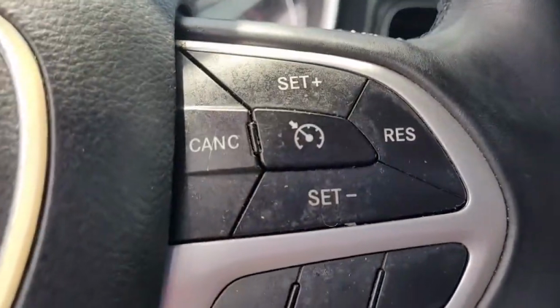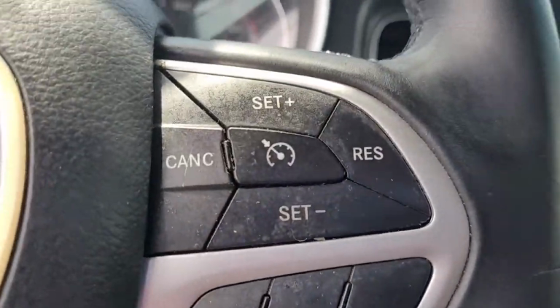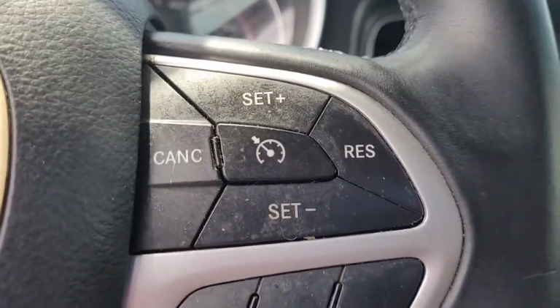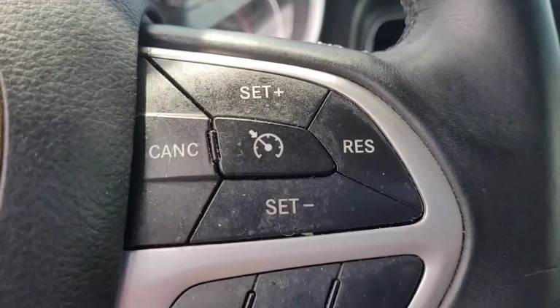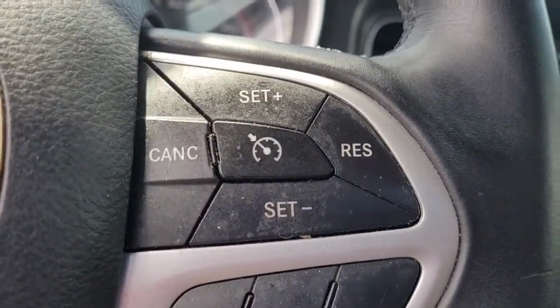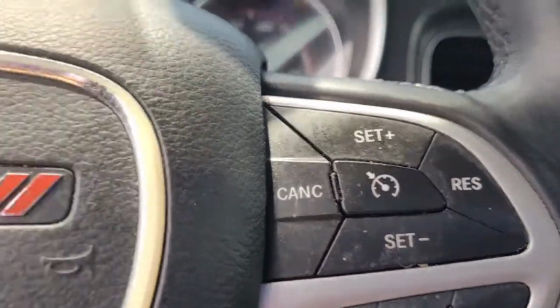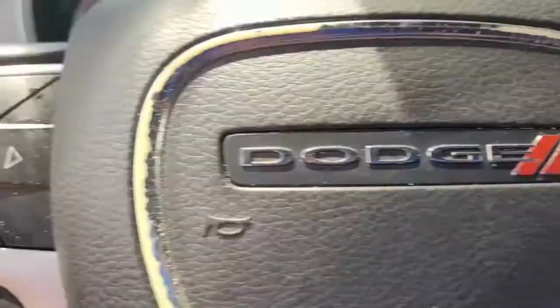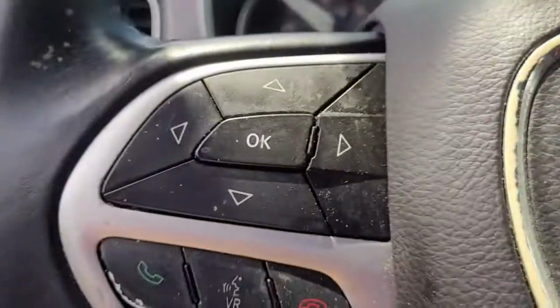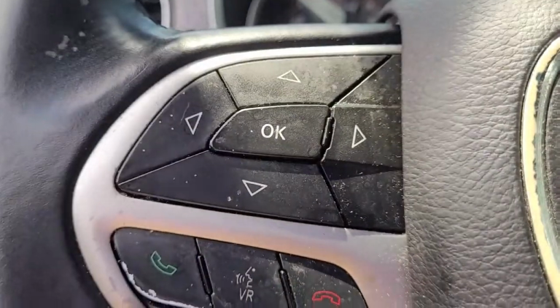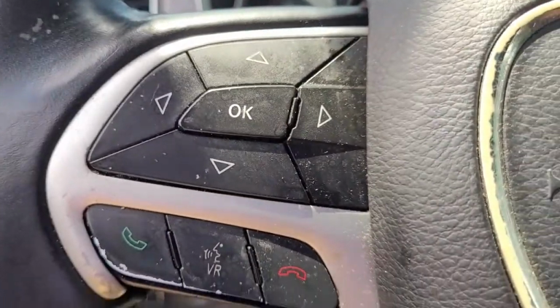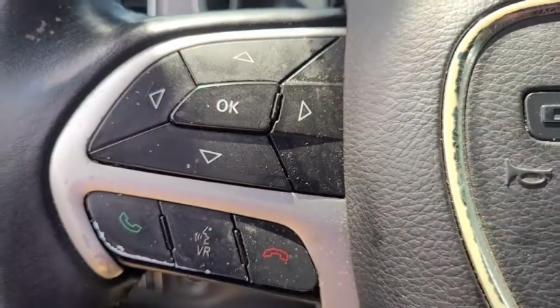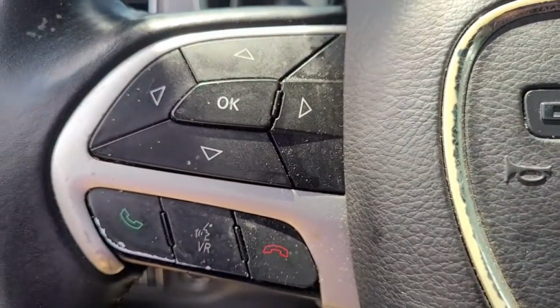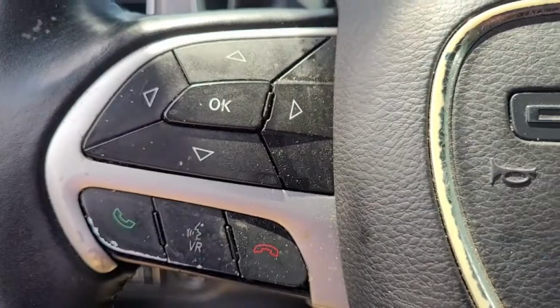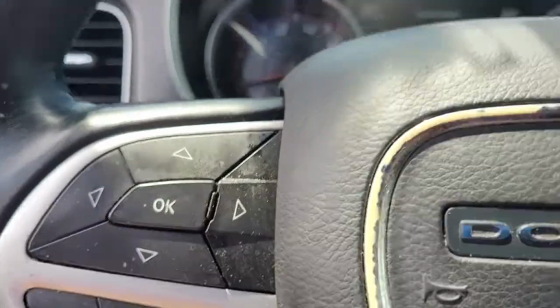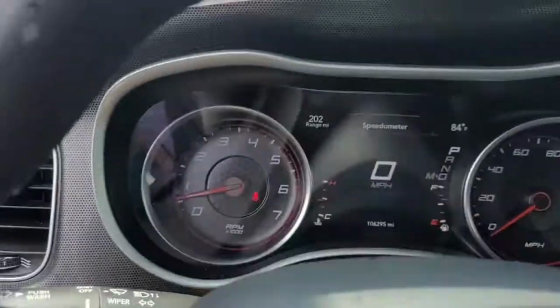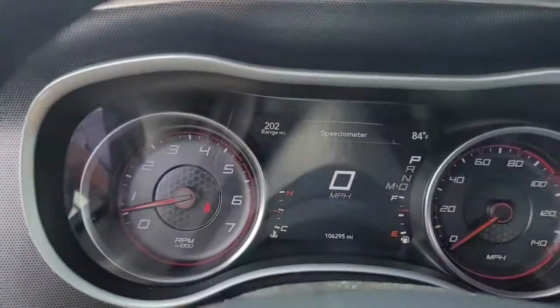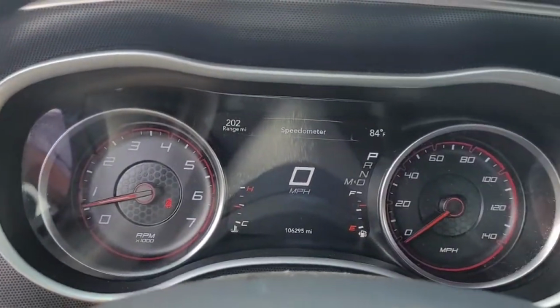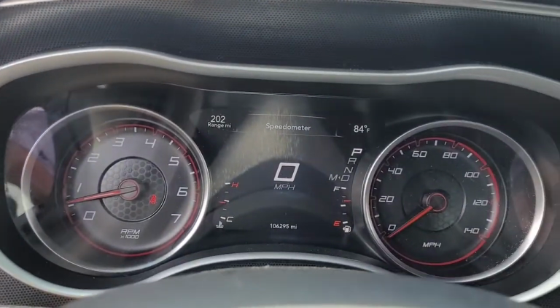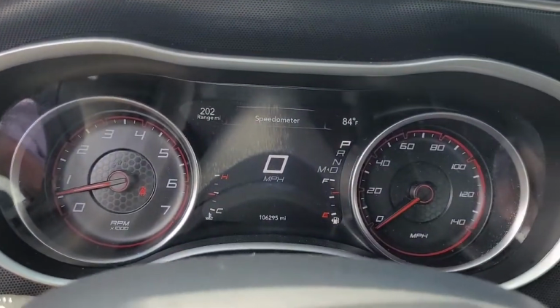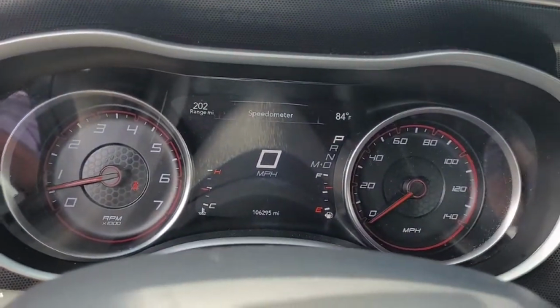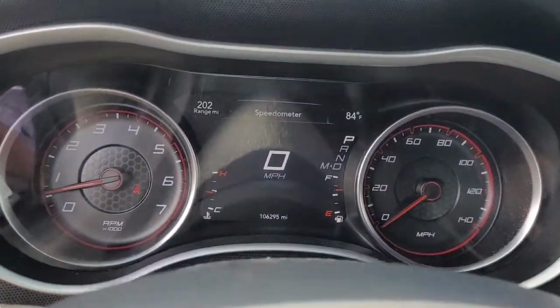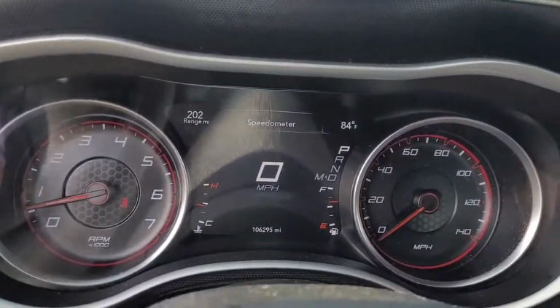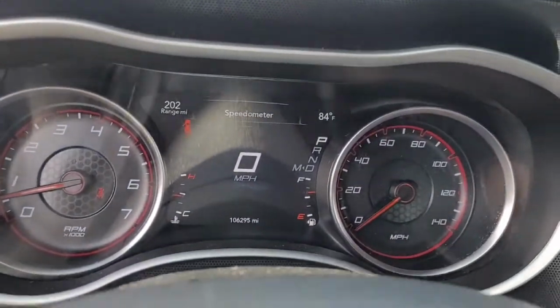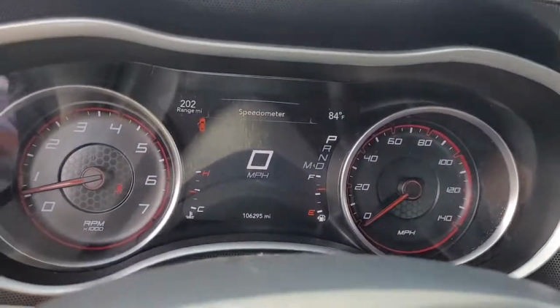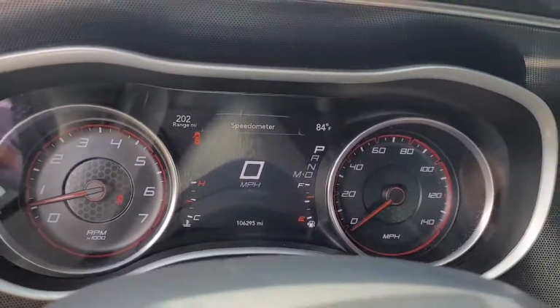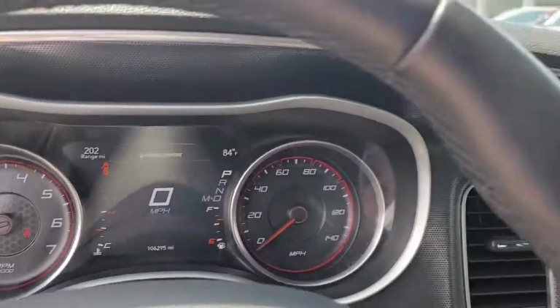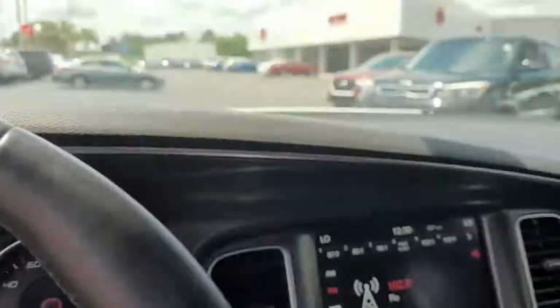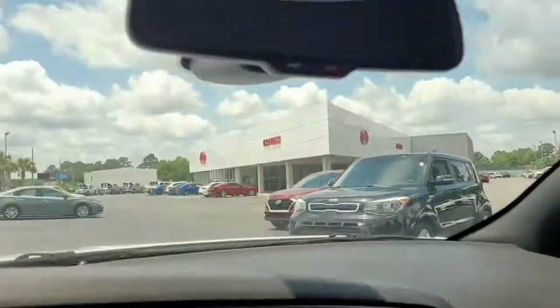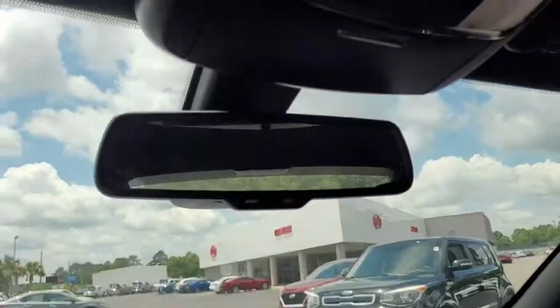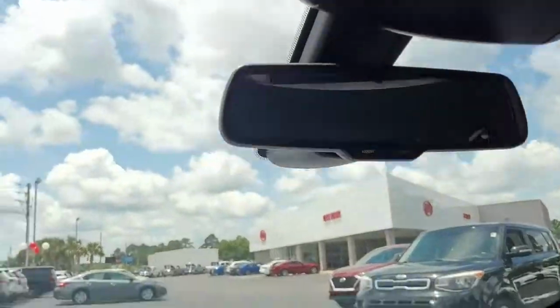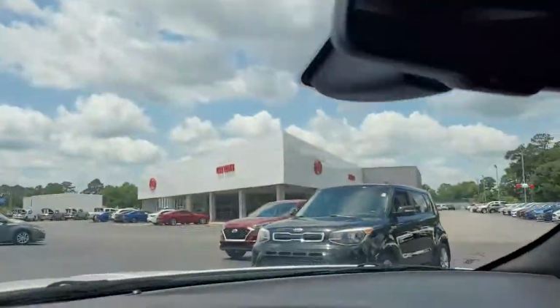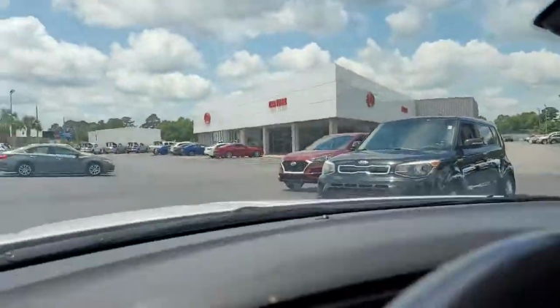In the steering wheel you have cruise control and Bluetooth connectivity as well, nicely and conveniently located so you can keep your hands on the wheel at all times.